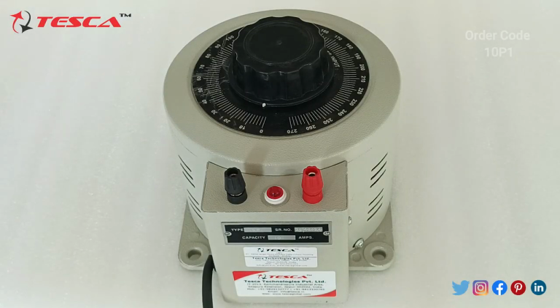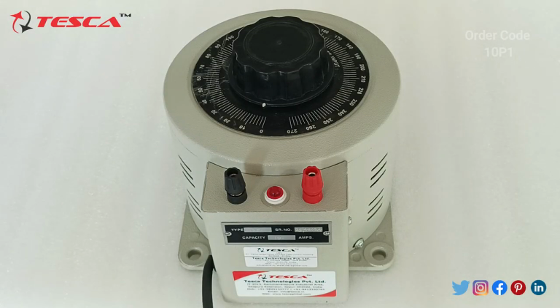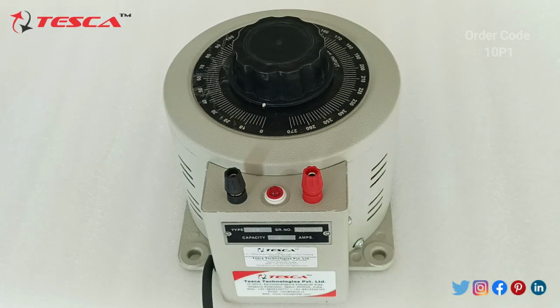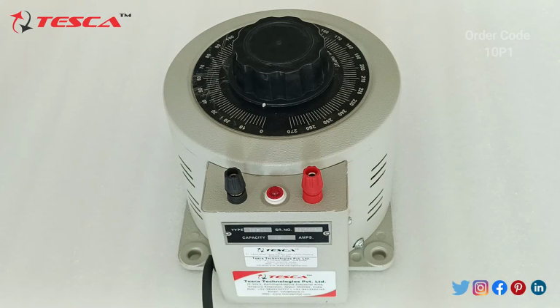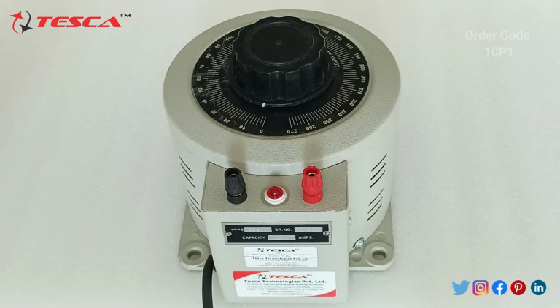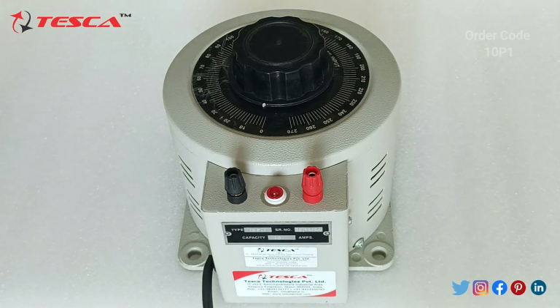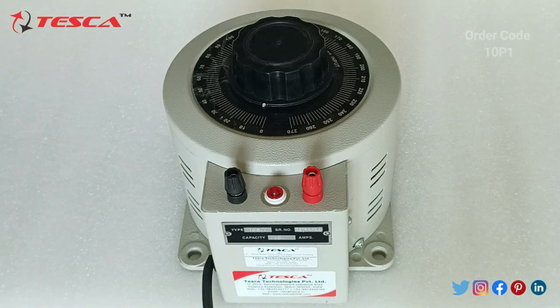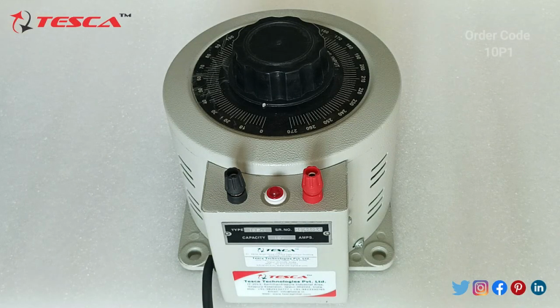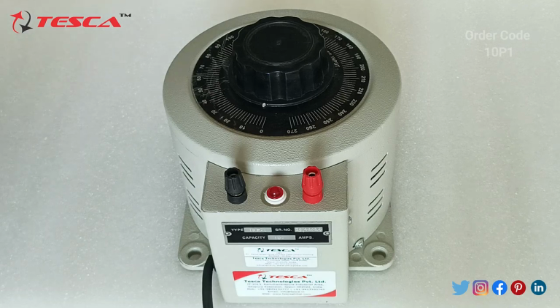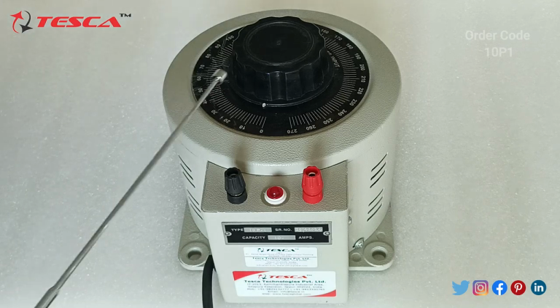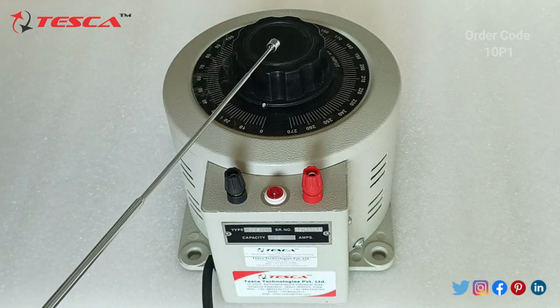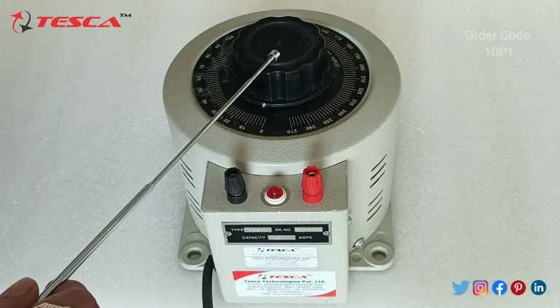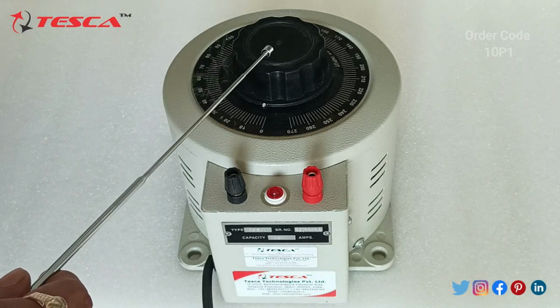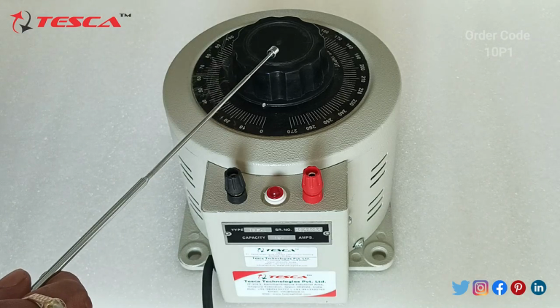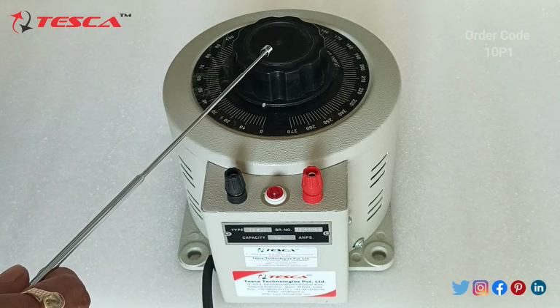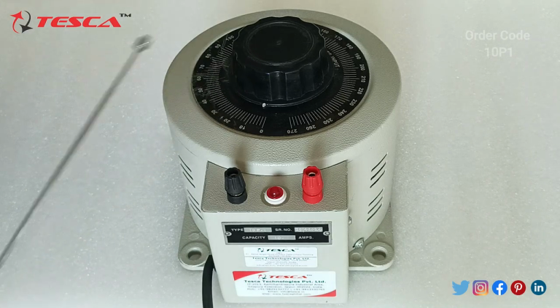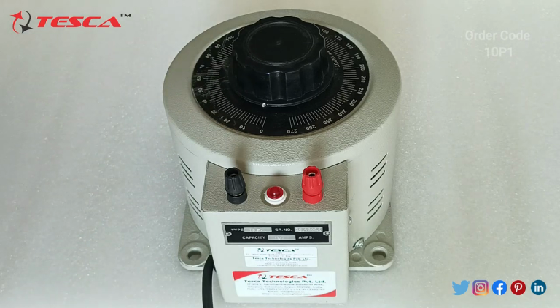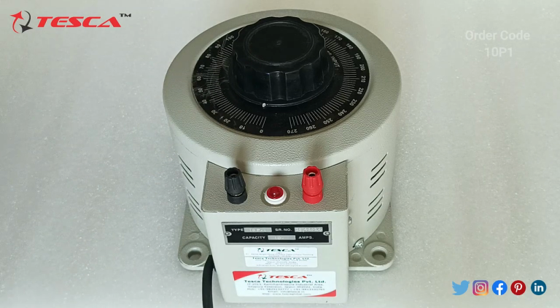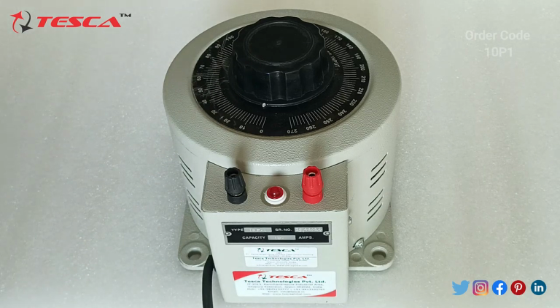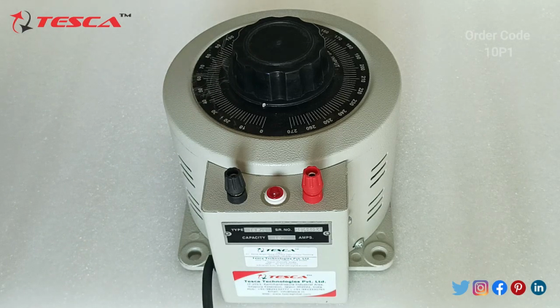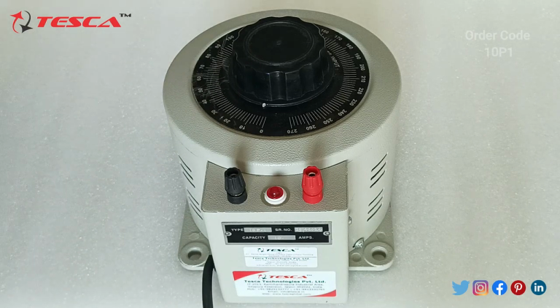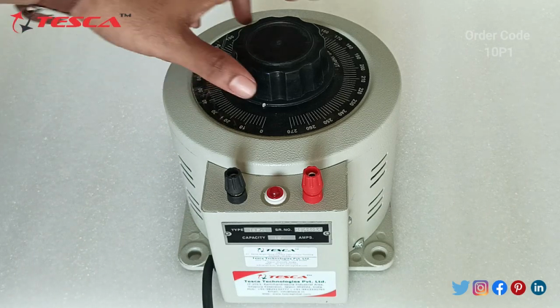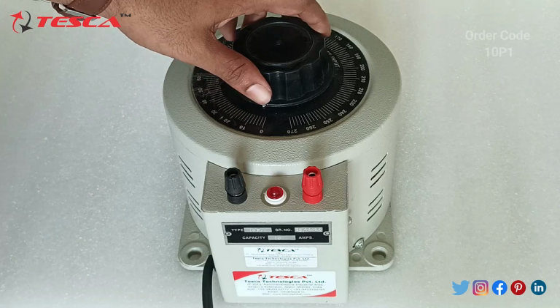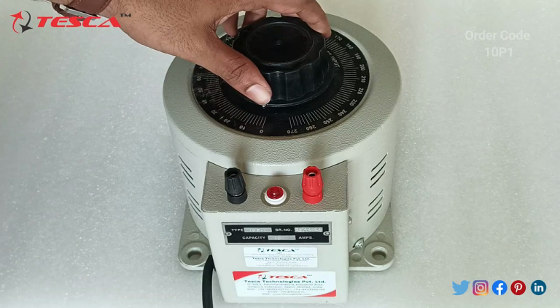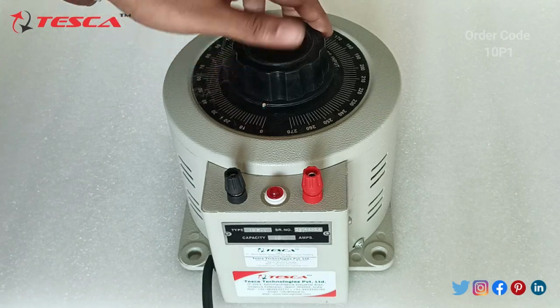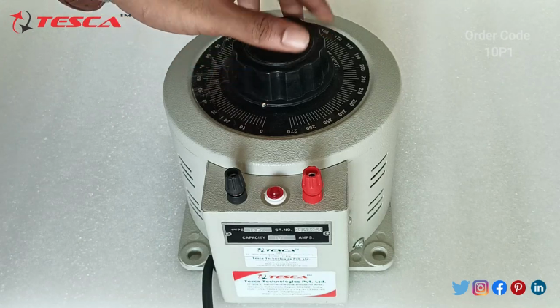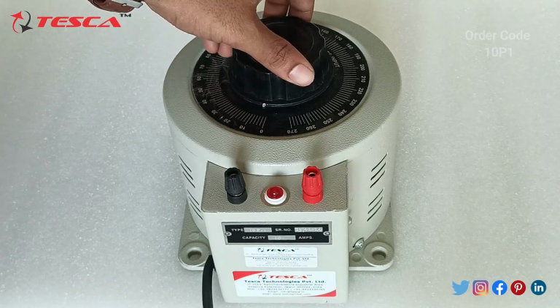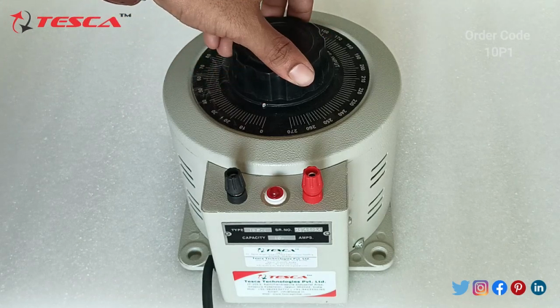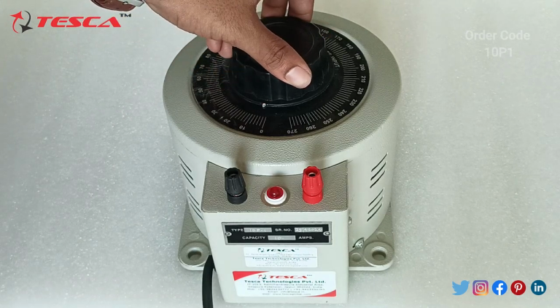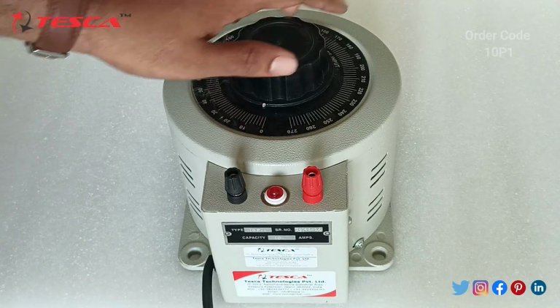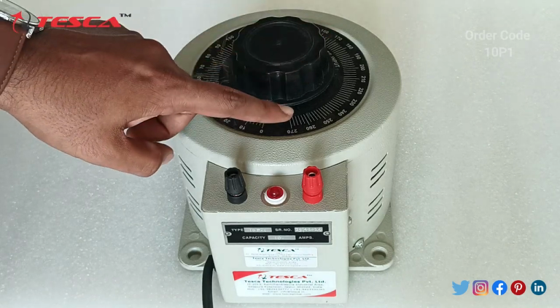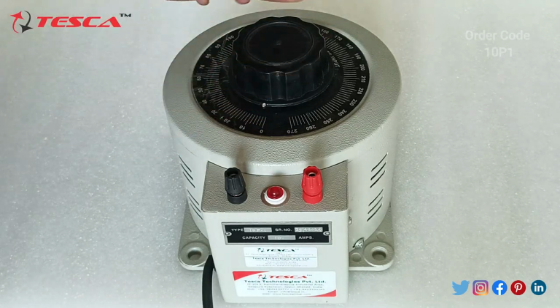This is a 10P1 VARIAC. The P1 suggests this is a single phase VARIAC, the 10 suggests that this is a 10A VARIAC, and it will vary from 0 to 270 volts.